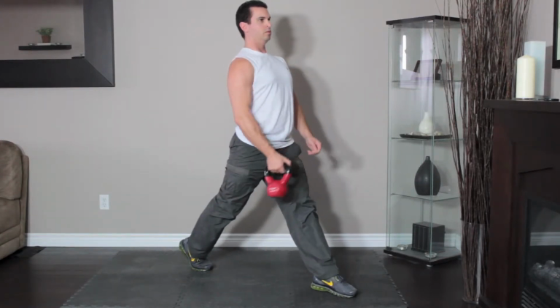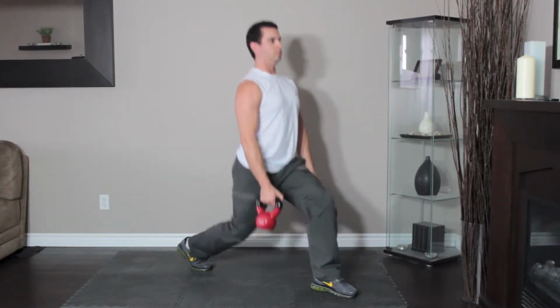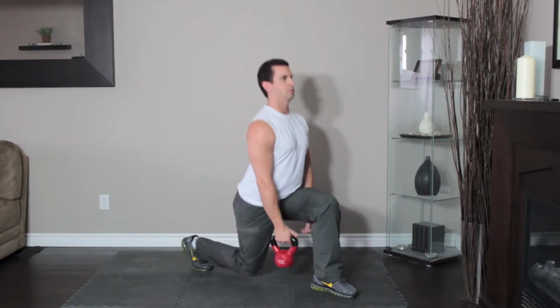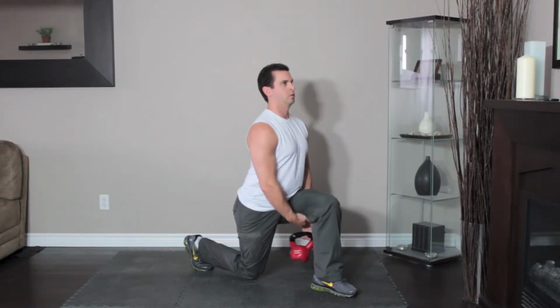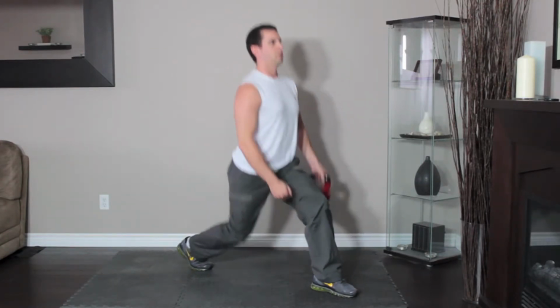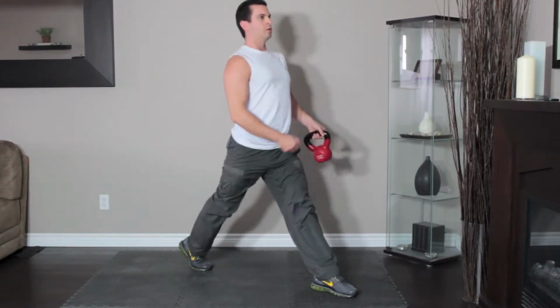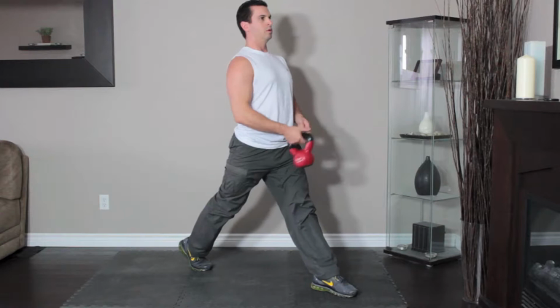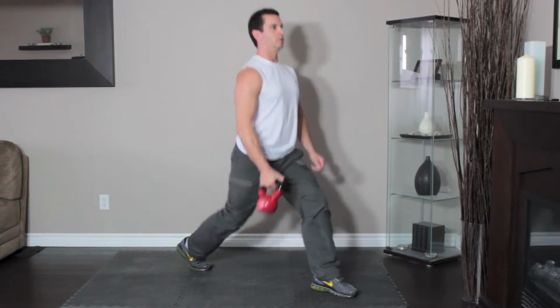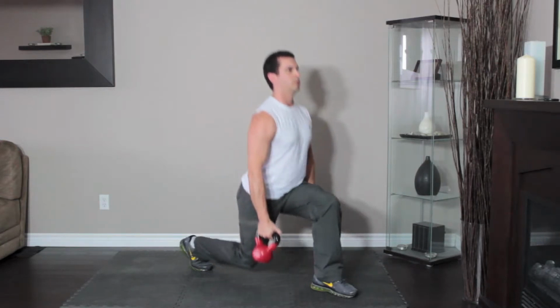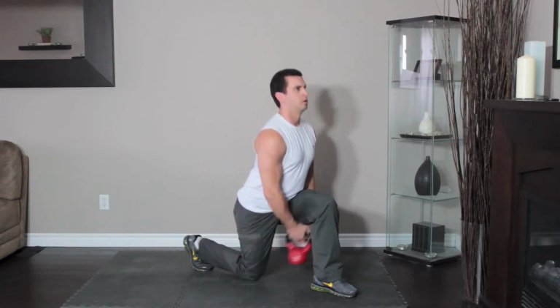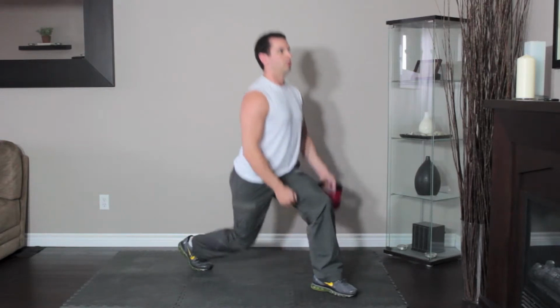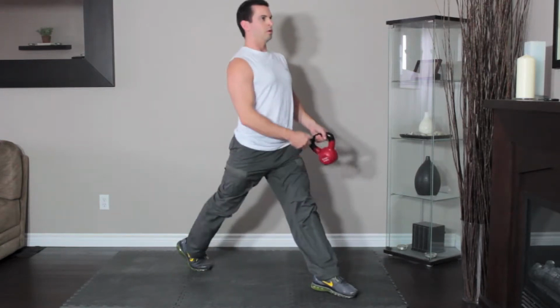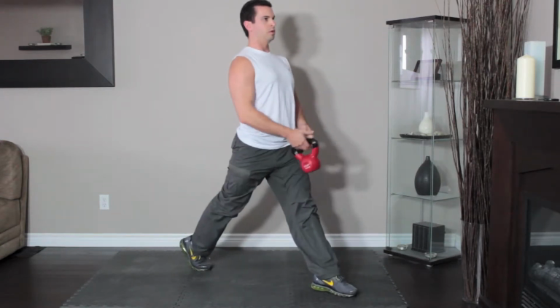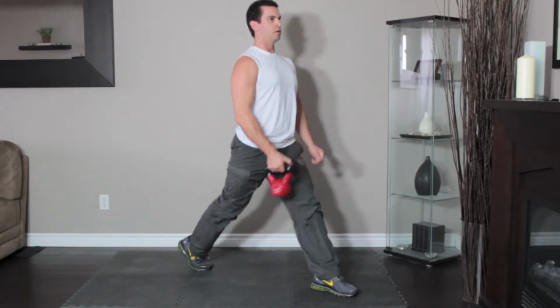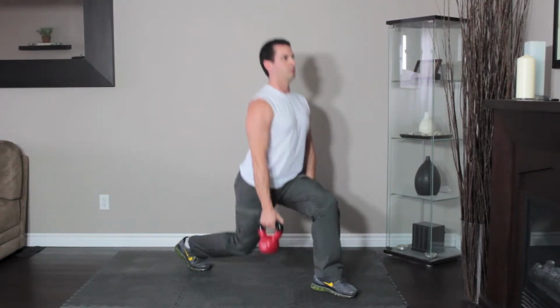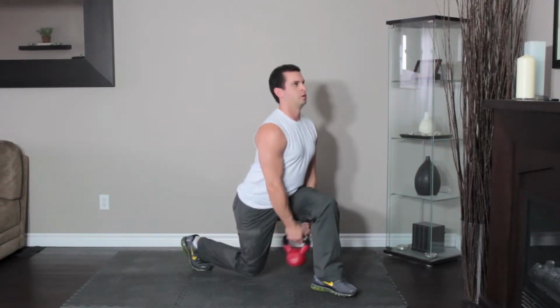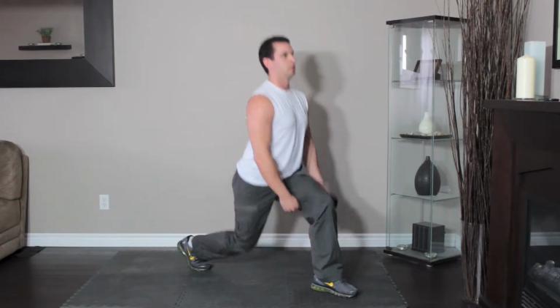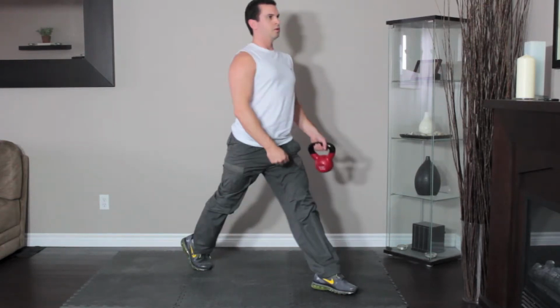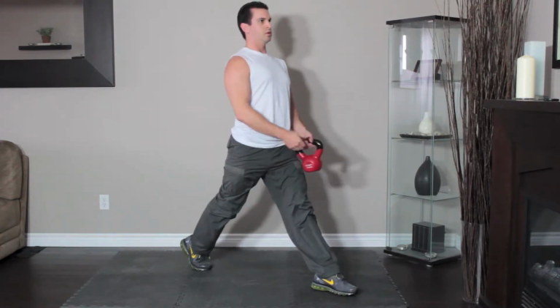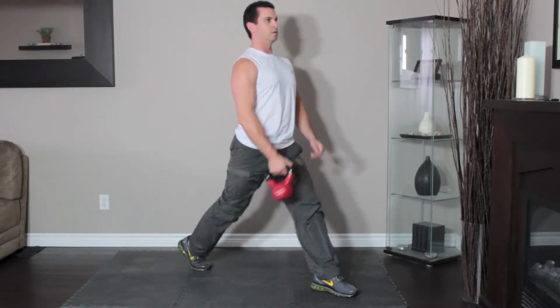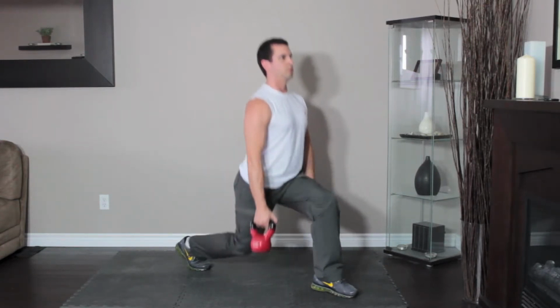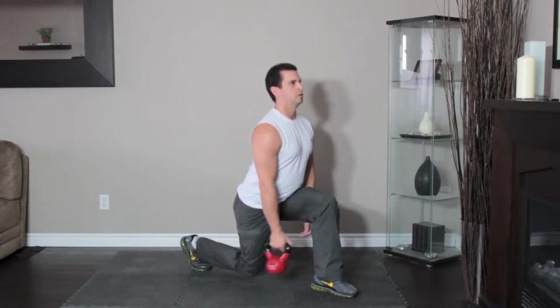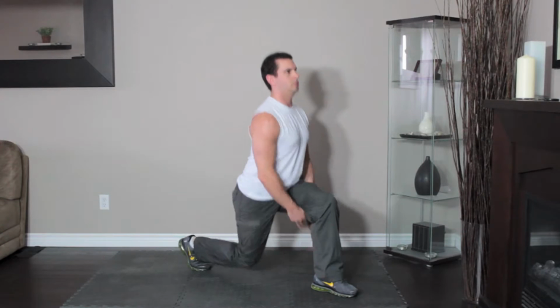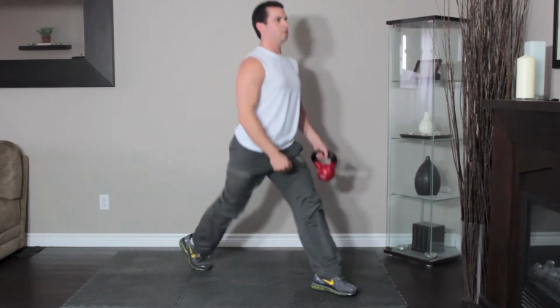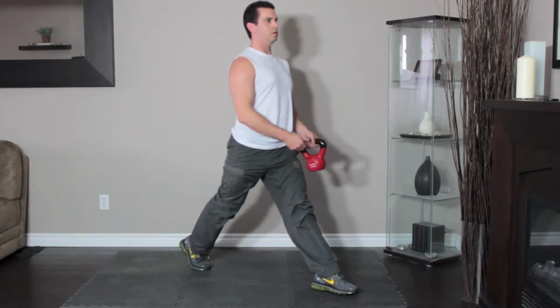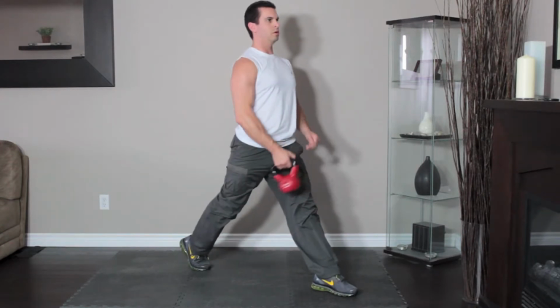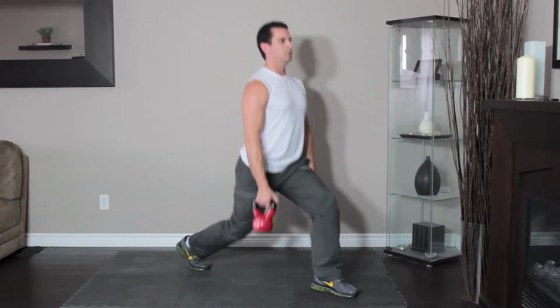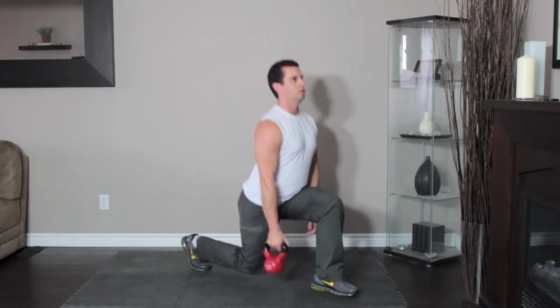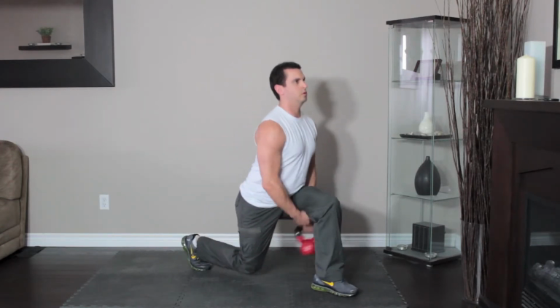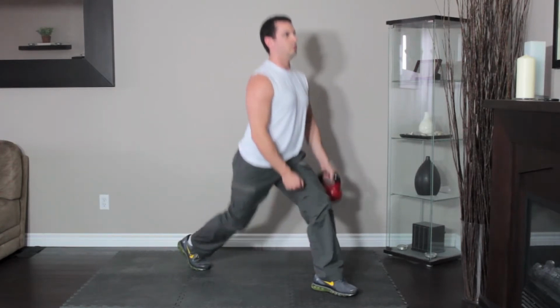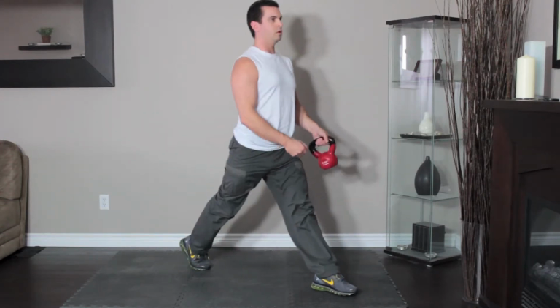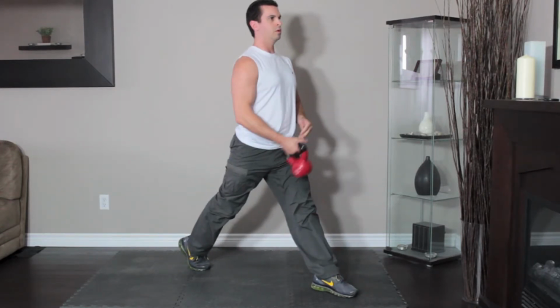Bend your knees, lowering your hips towards the floor as you pass the kettlebell under your front leg to your left hand. Take the kettlebell in your left hand and pass it over your leg to your right hand as you straighten your legs.